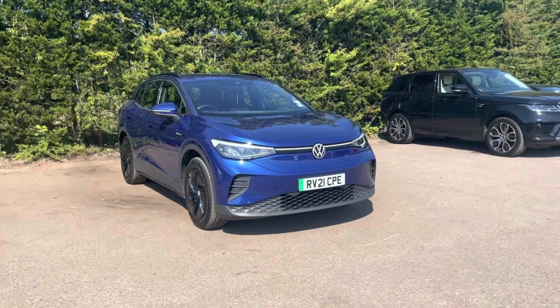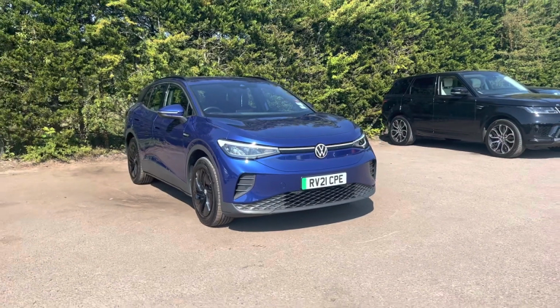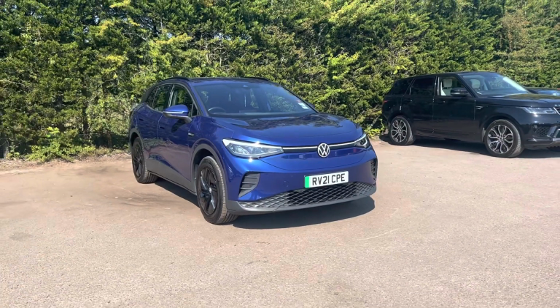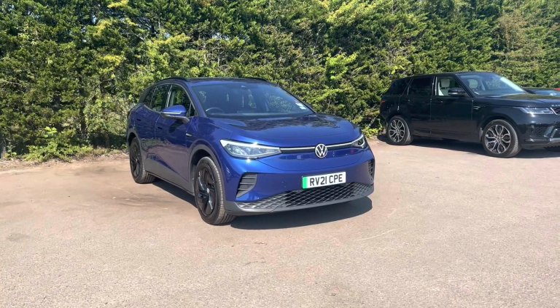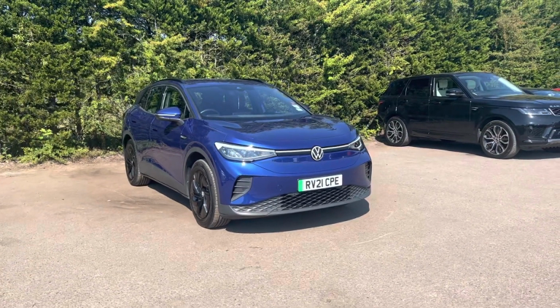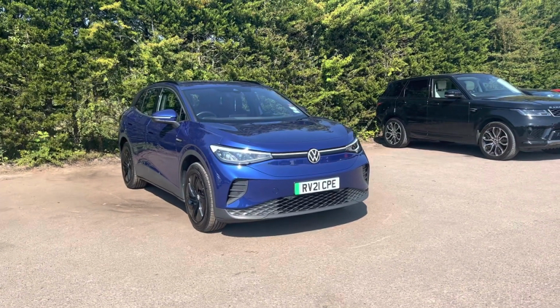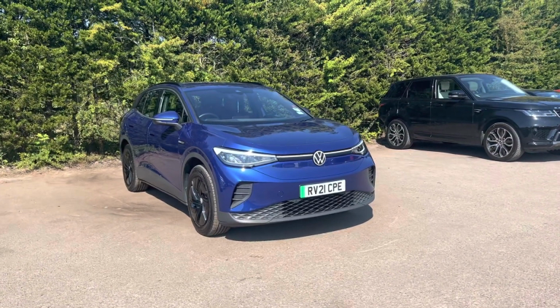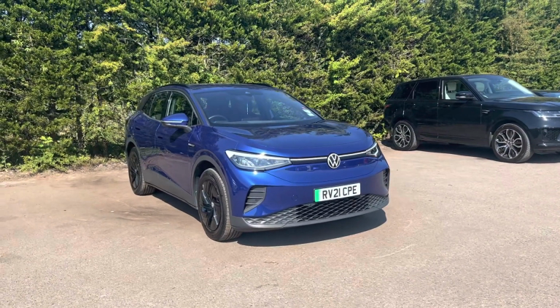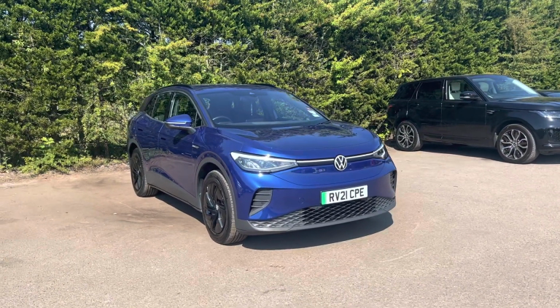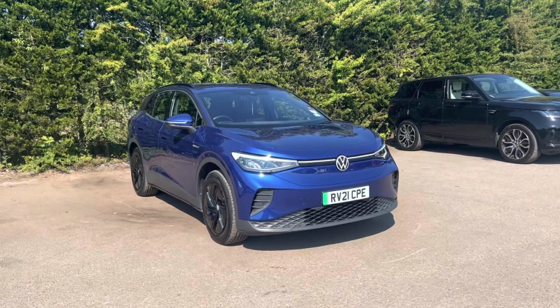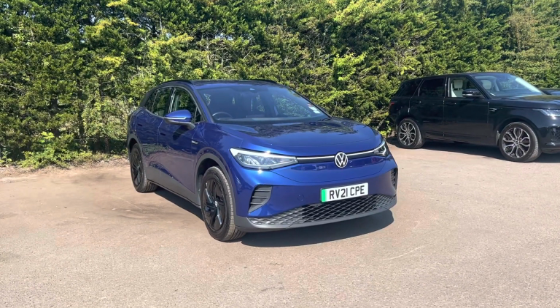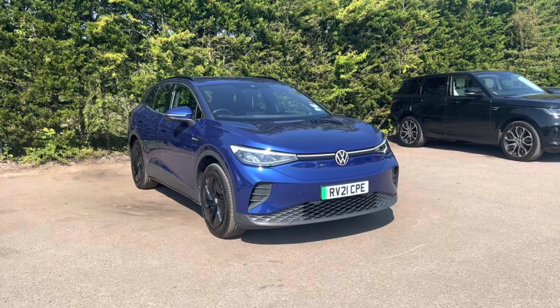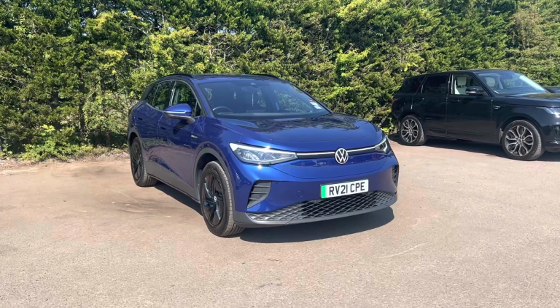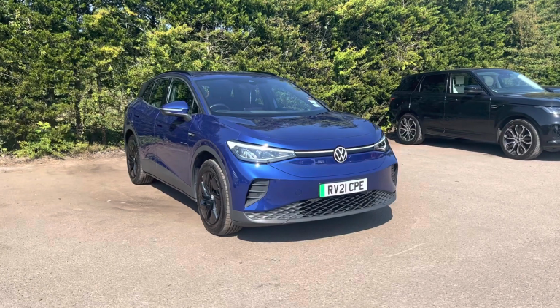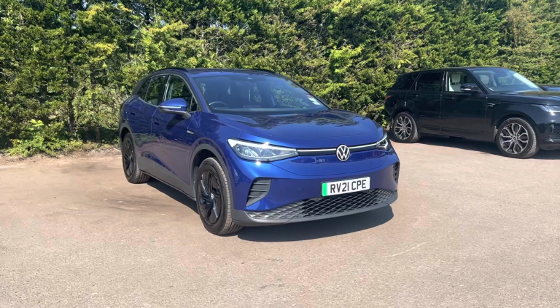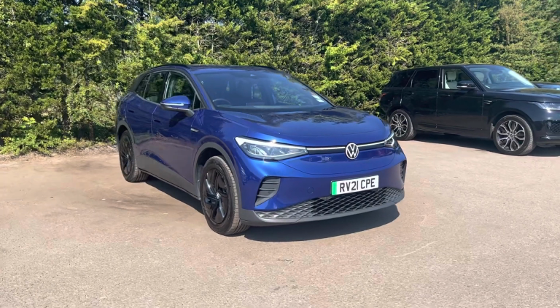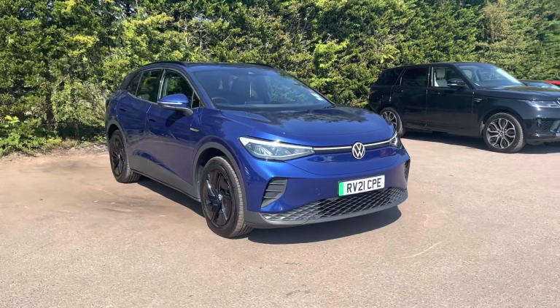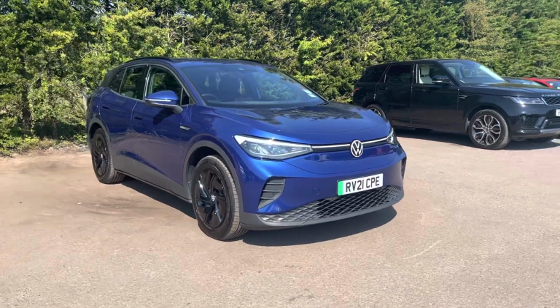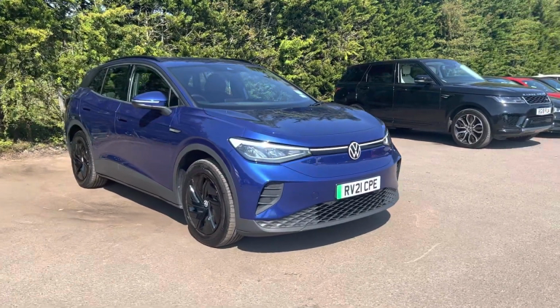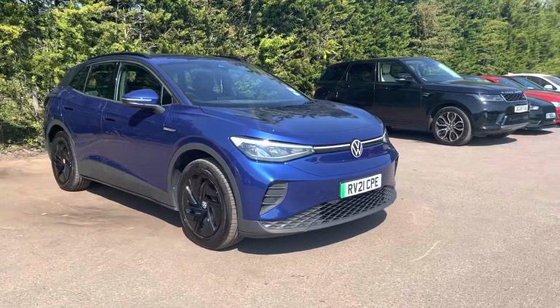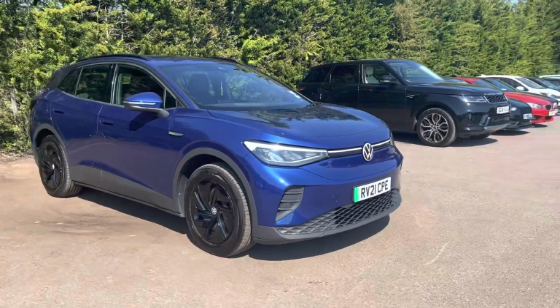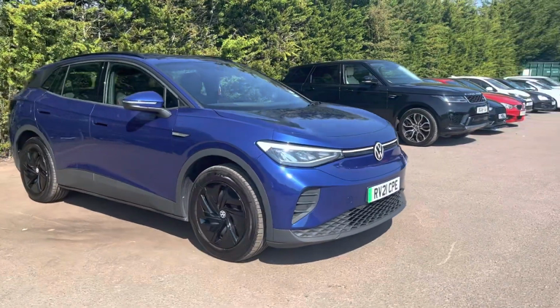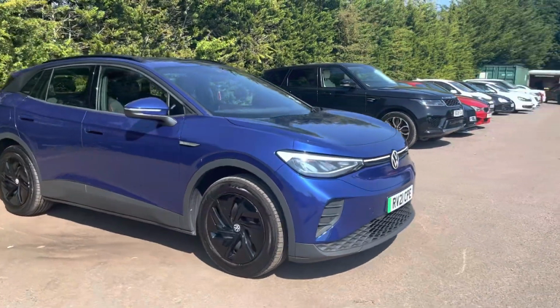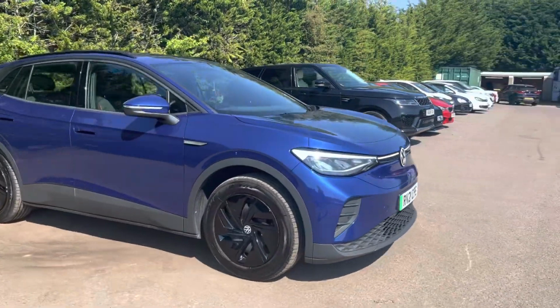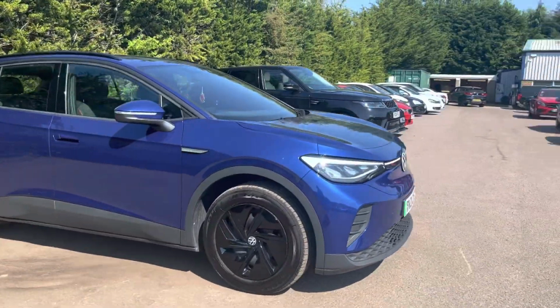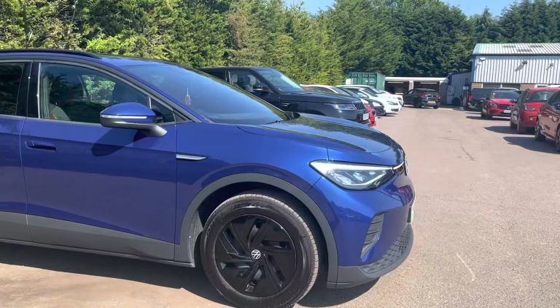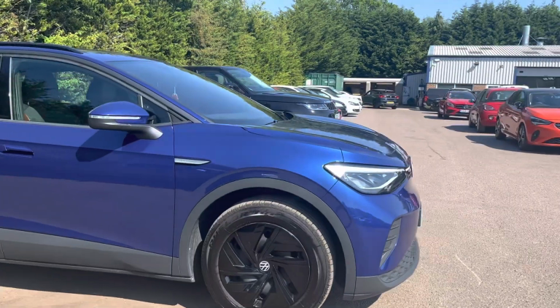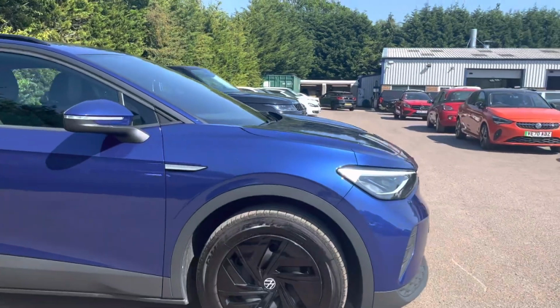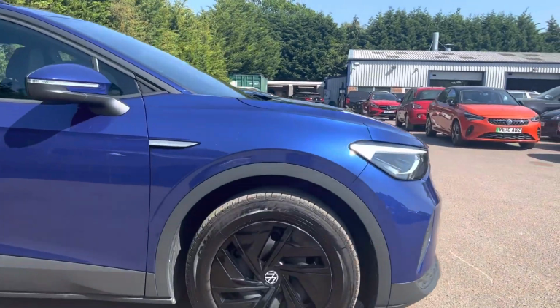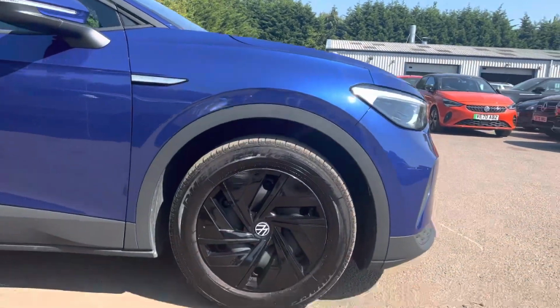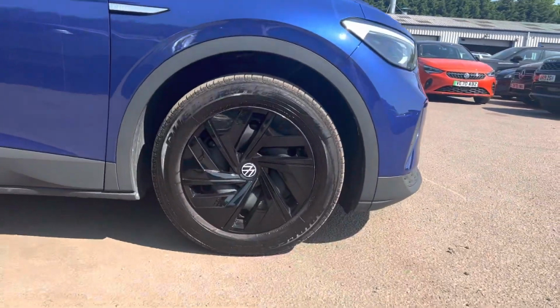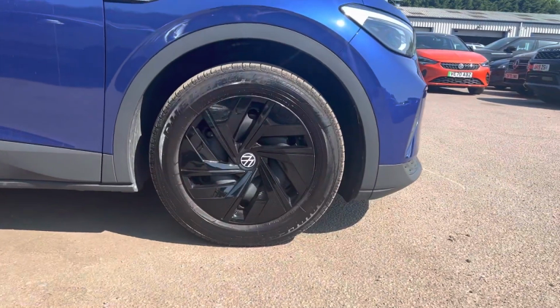Hello, Nicky from OTA for you here. Today we've got a Volkswagen ID.4, finished in blue dusk metallic. It comes on 18-inch wheels, as we can see here.